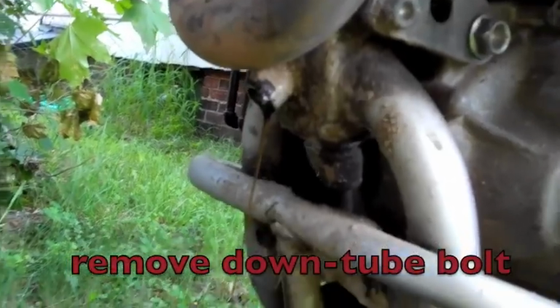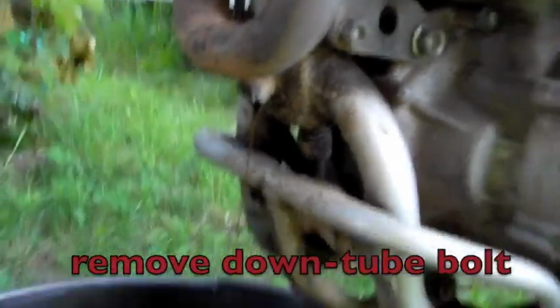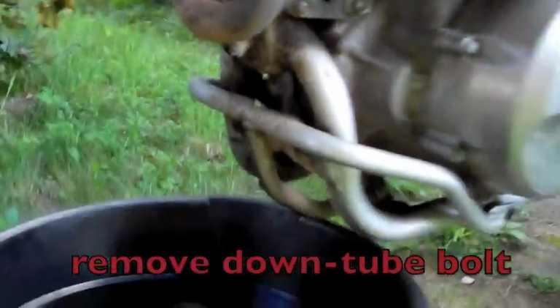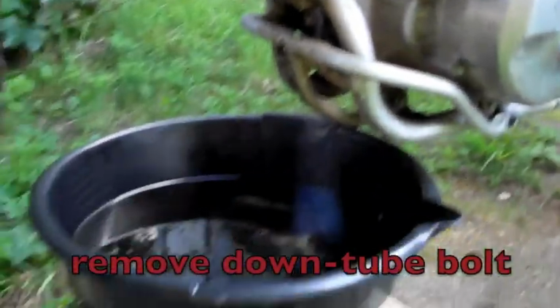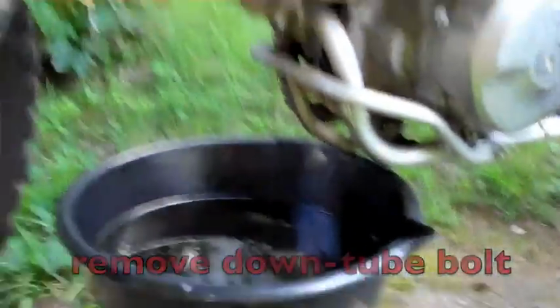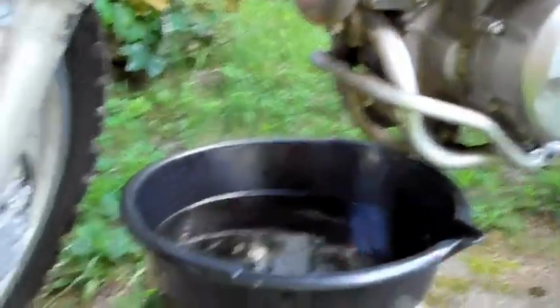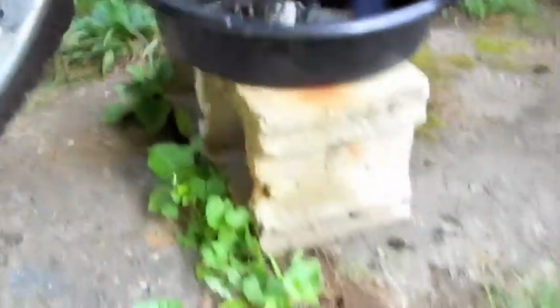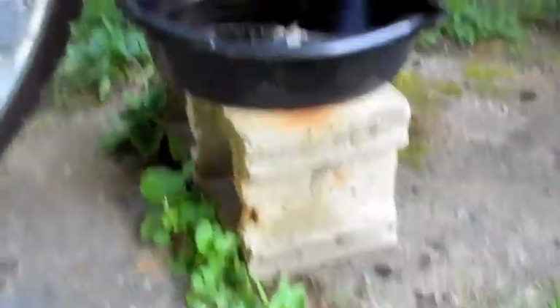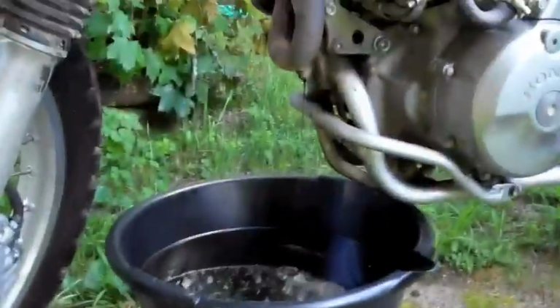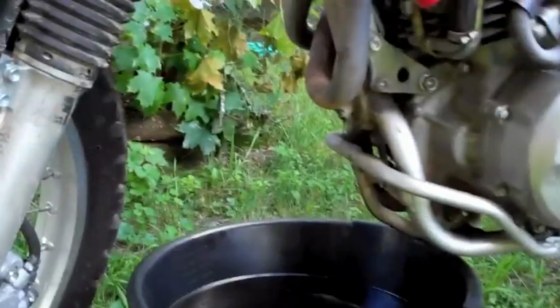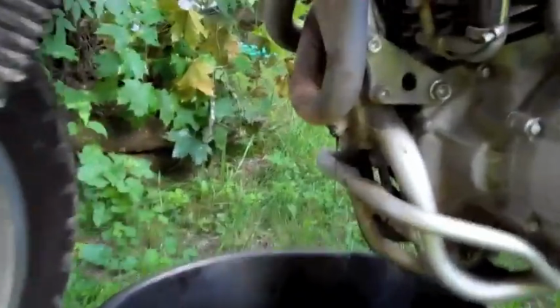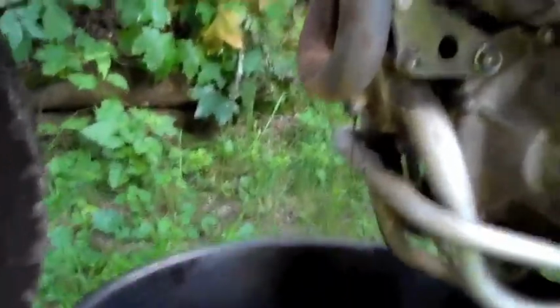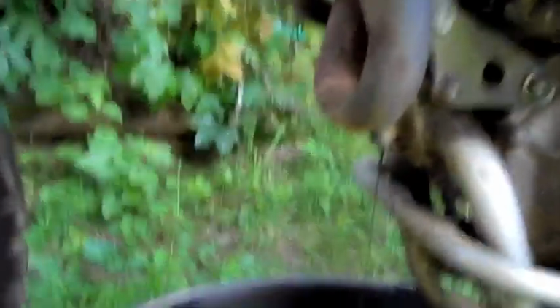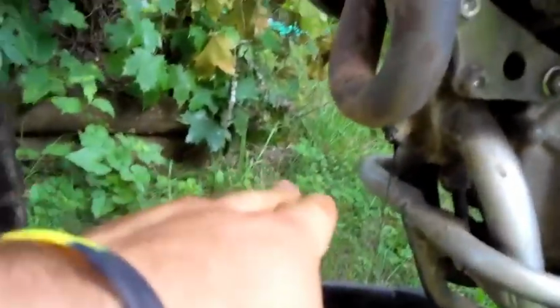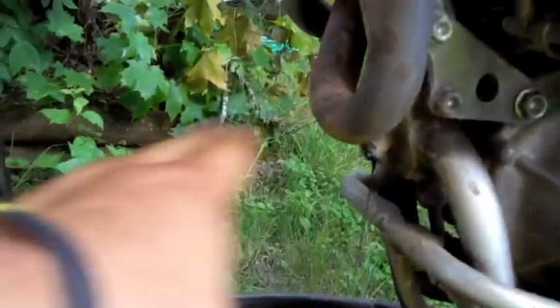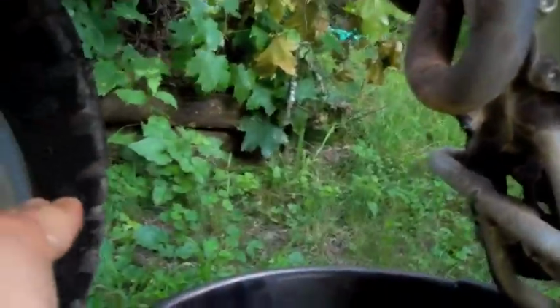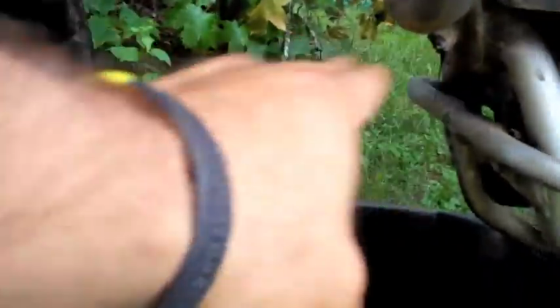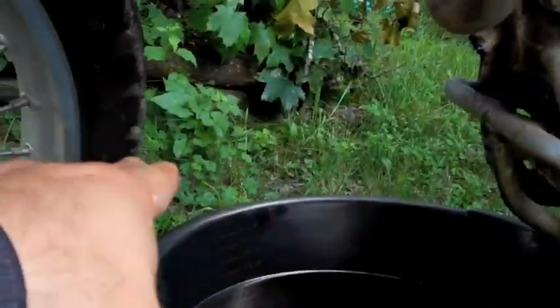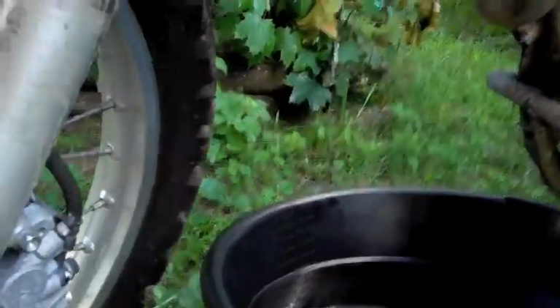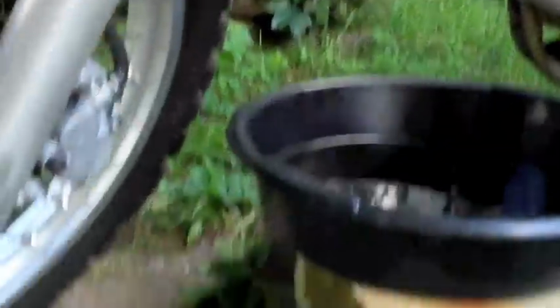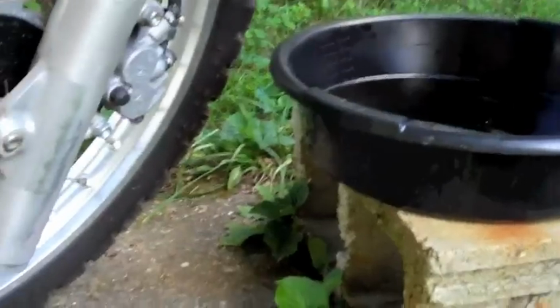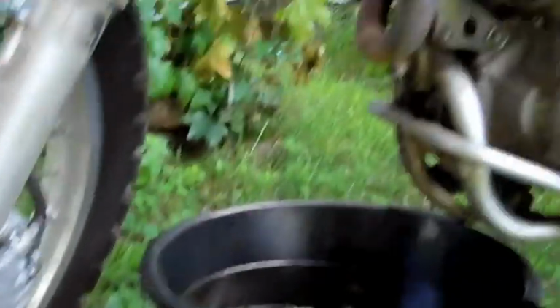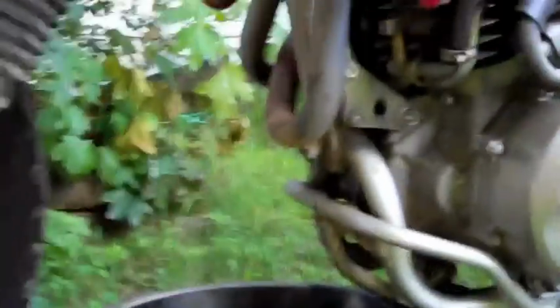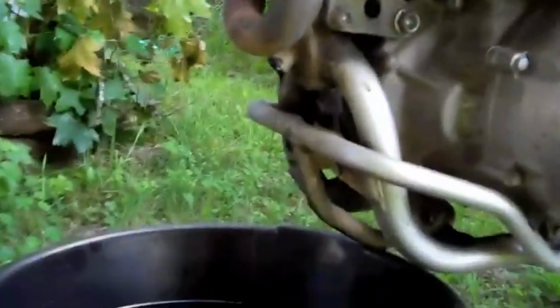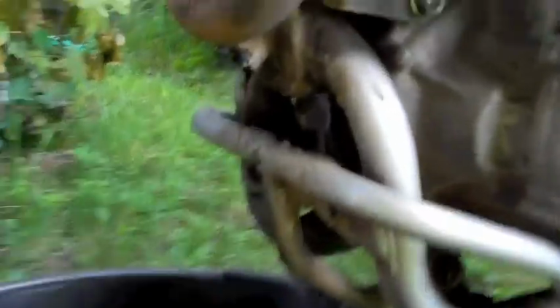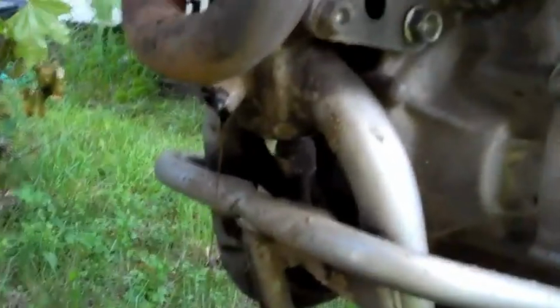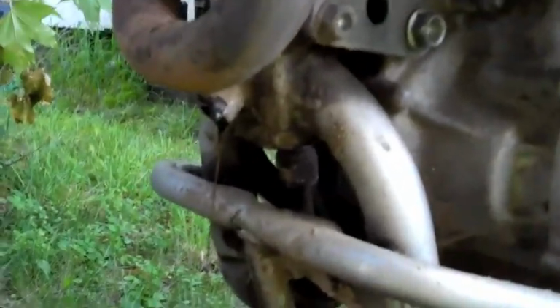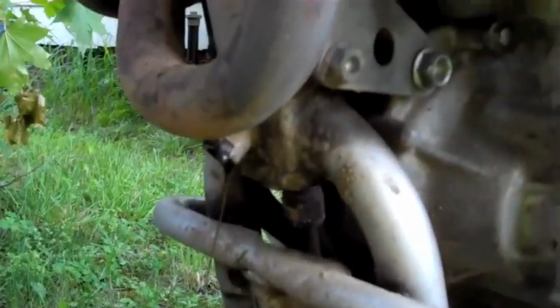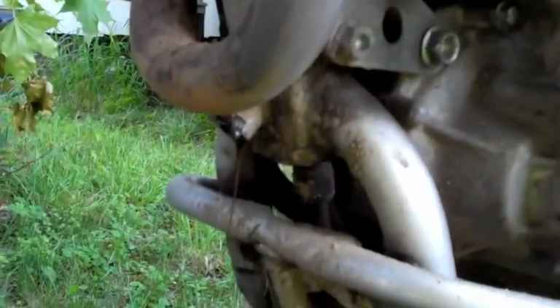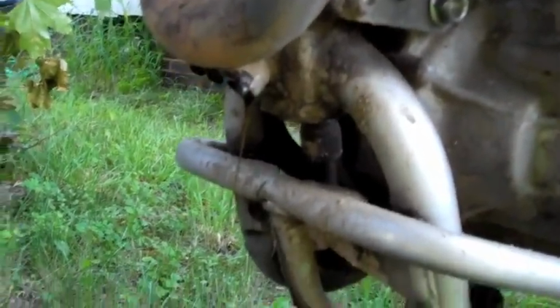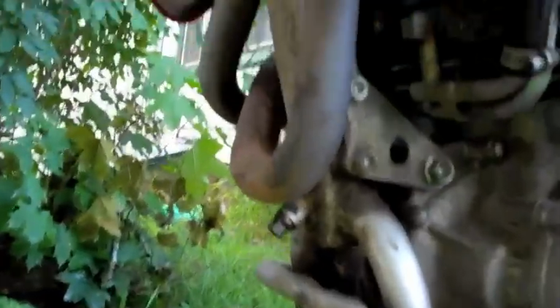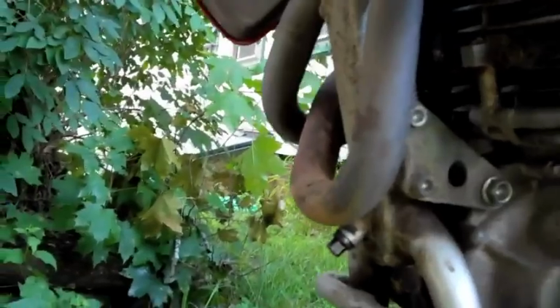So the last of the oil, at least from this plug, is draining. I put my oil pan on a block because sometimes with the pressure built up, the oil will come out in a stream pretty quick right when it starts. I just wanted to make sure it didn't get on the ground and pollute everything.